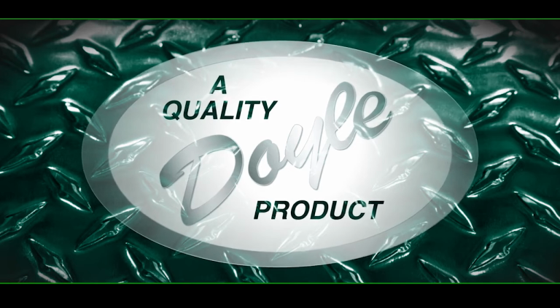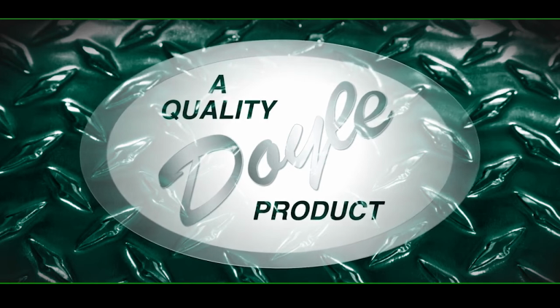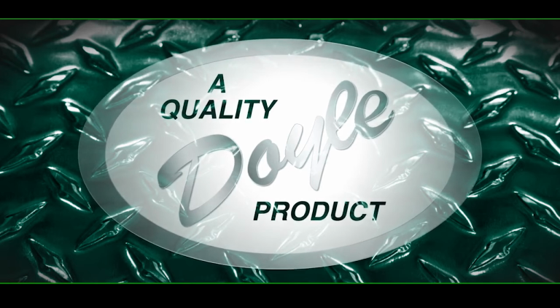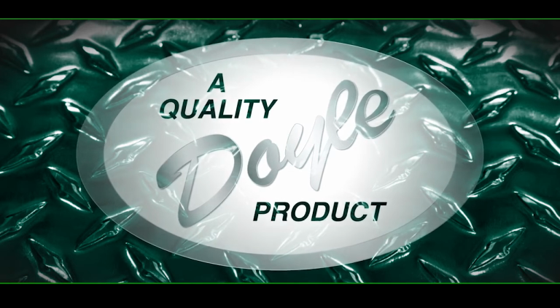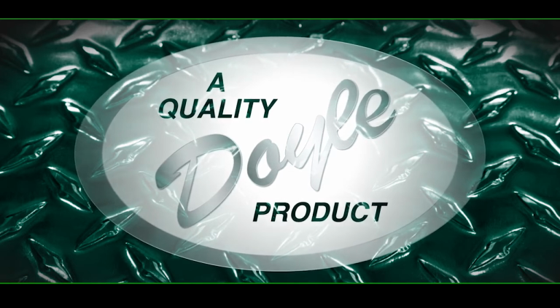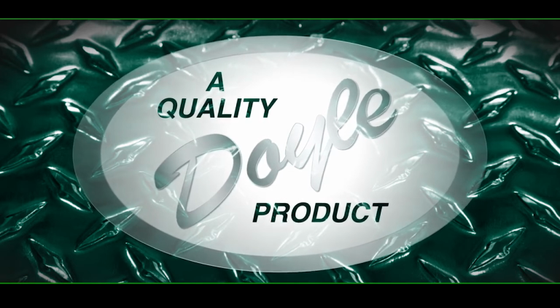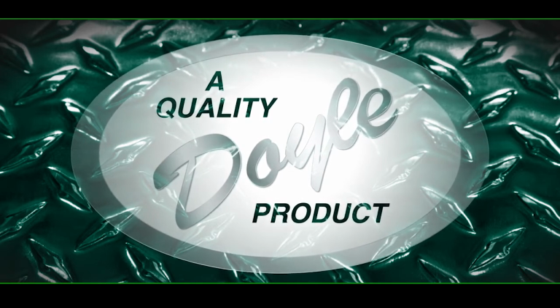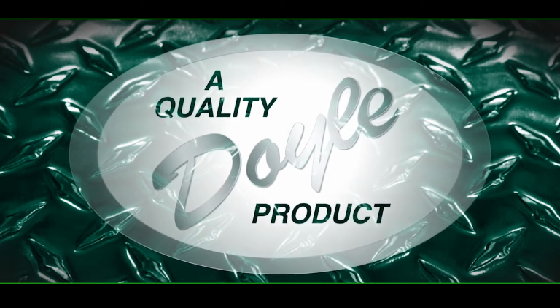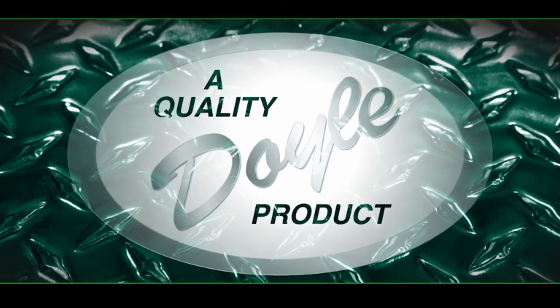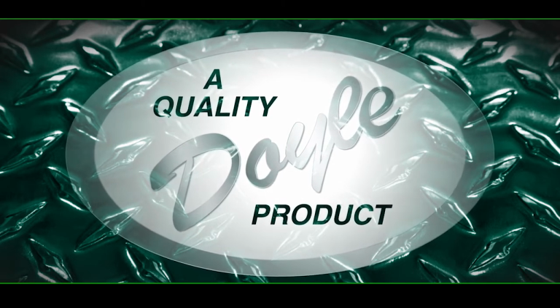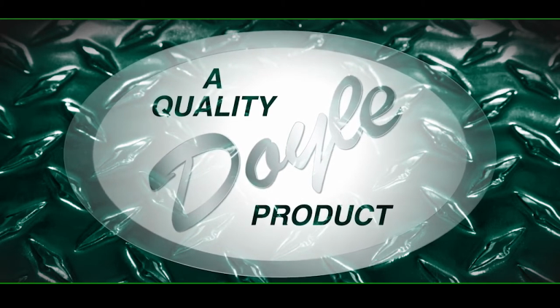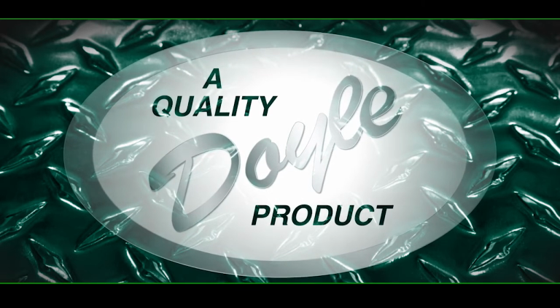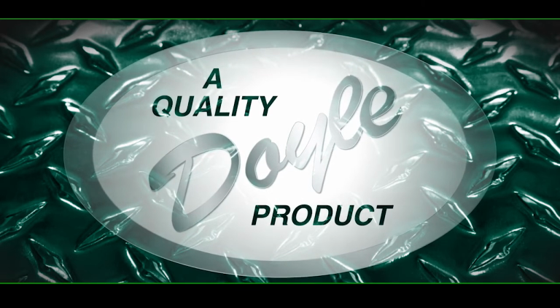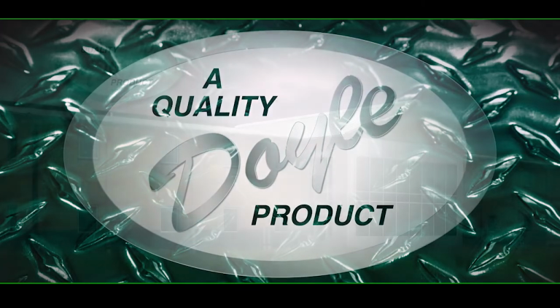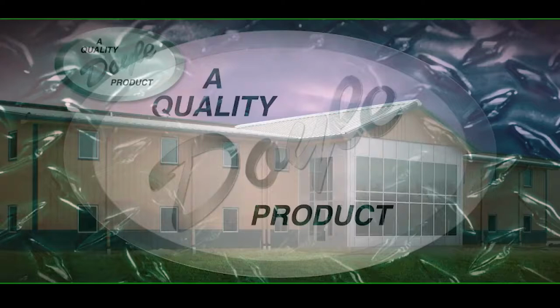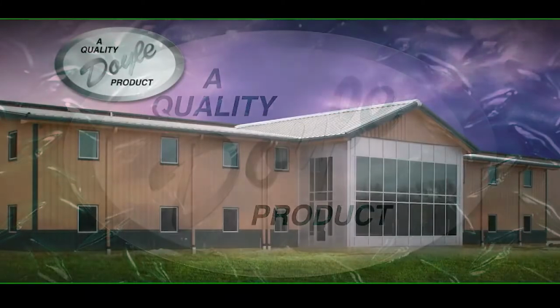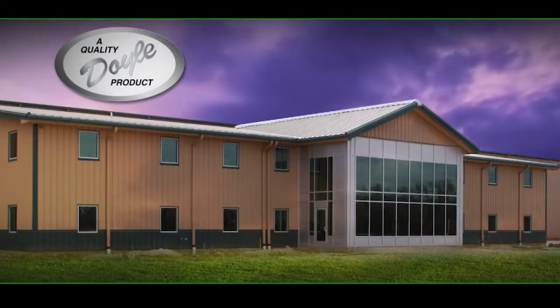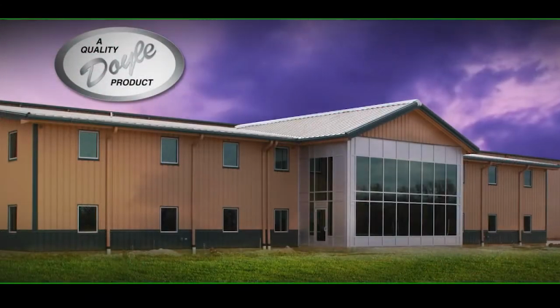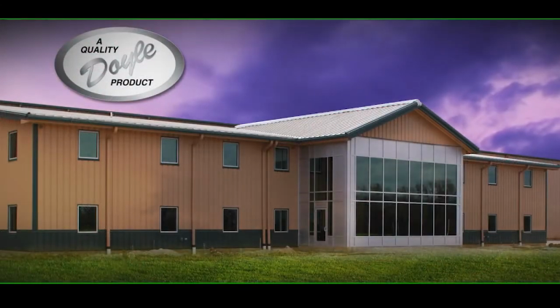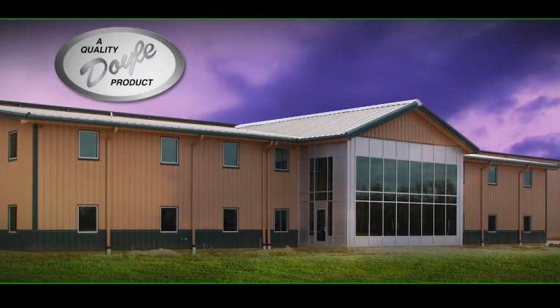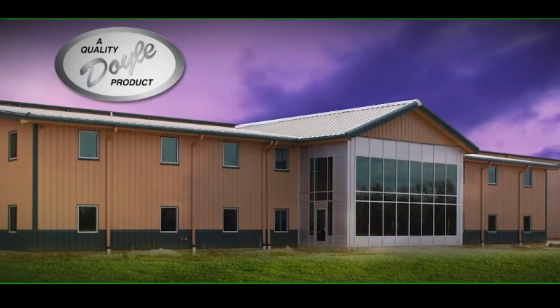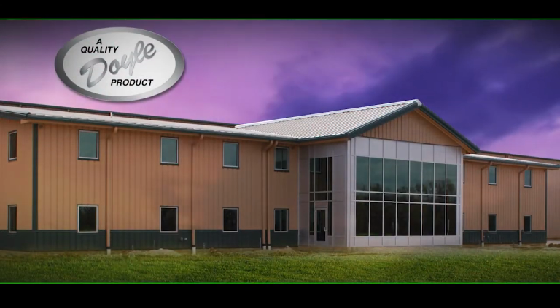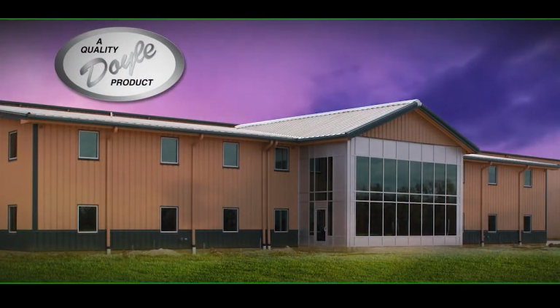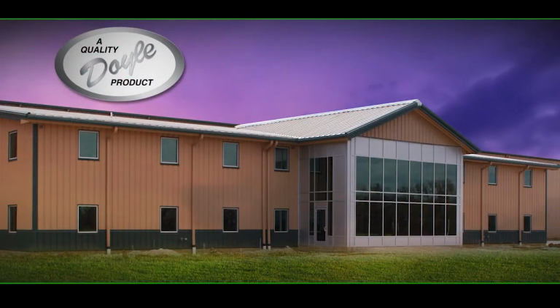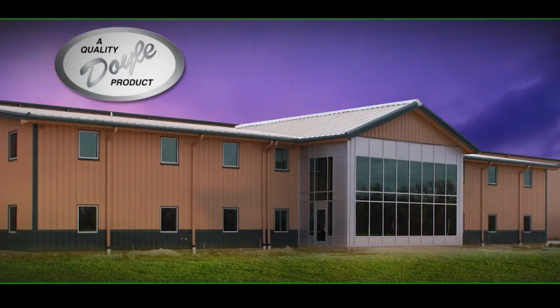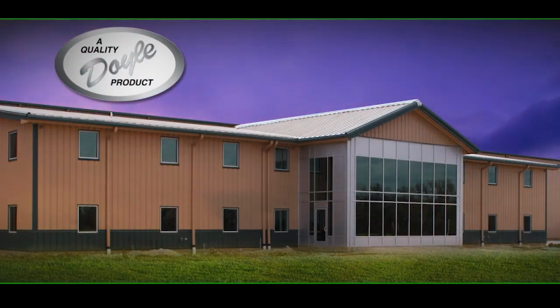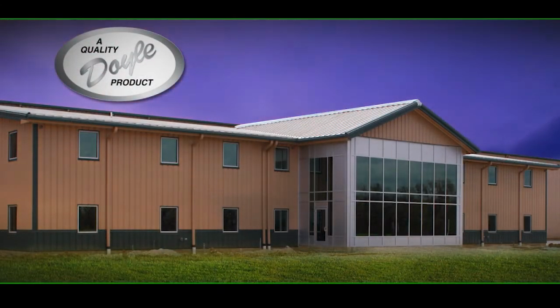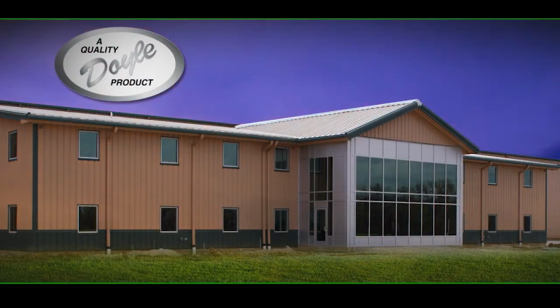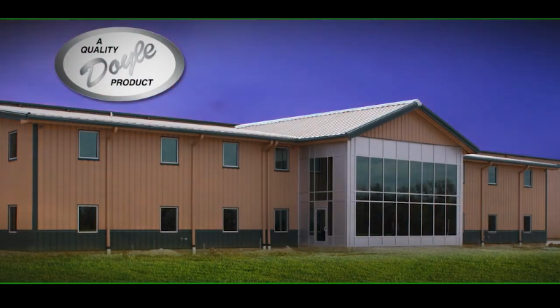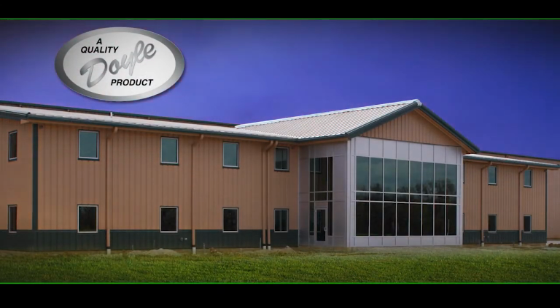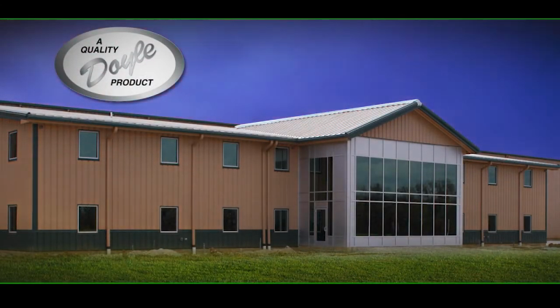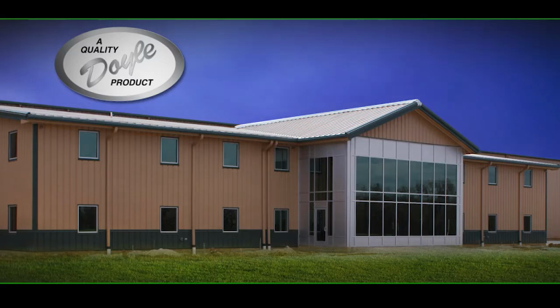For four generations, Doyle Manufacturing has maintained a high standard of excellence, continuously innovative while producing fertilizer equipment, promoting our customers' ability to nourish the world.